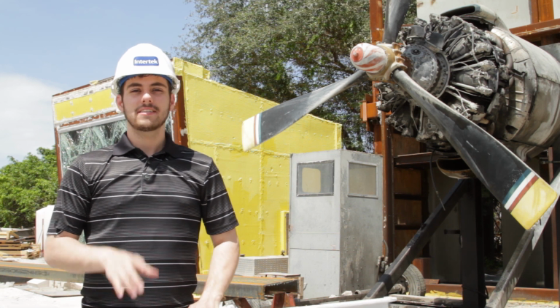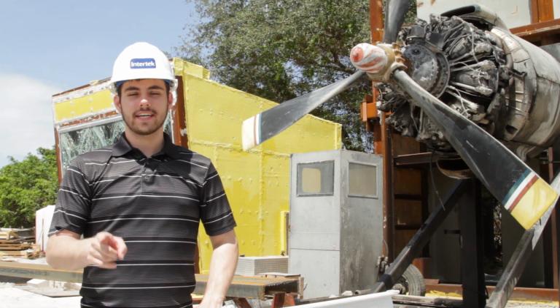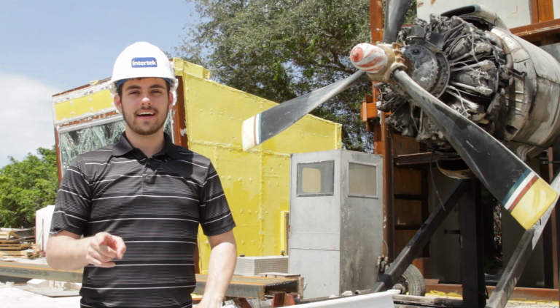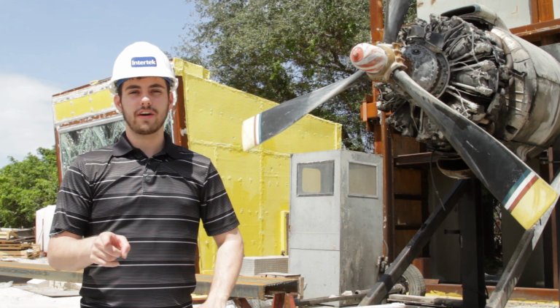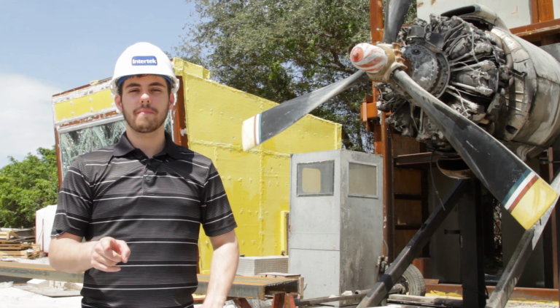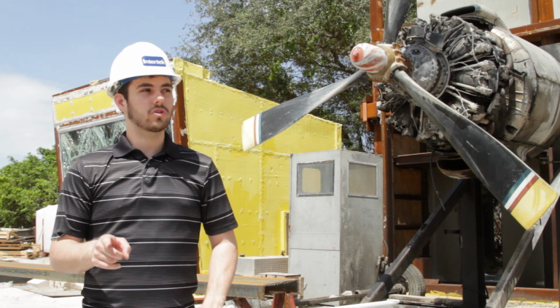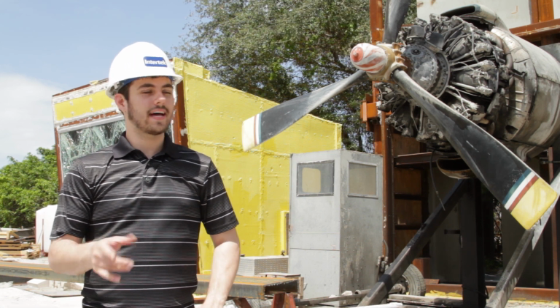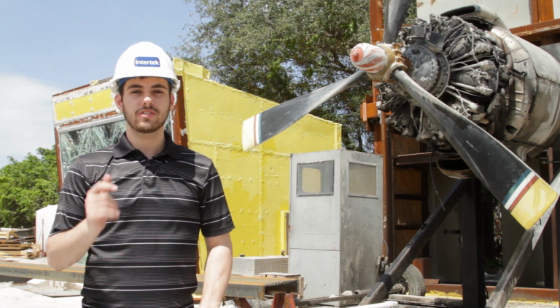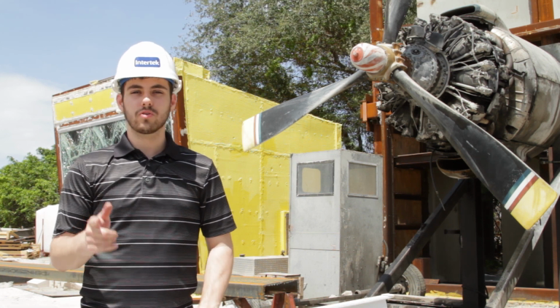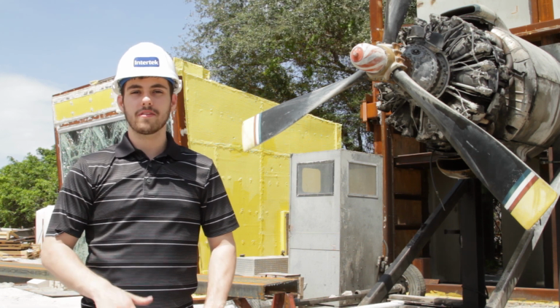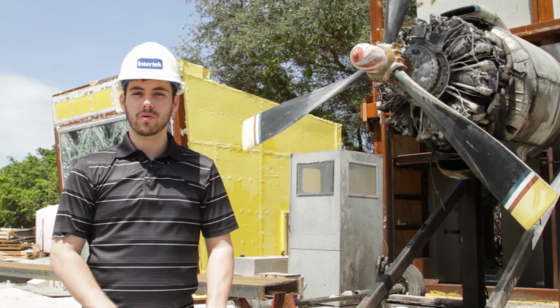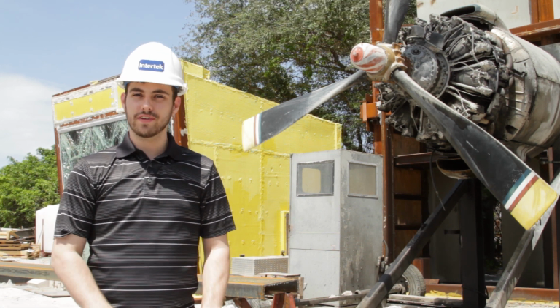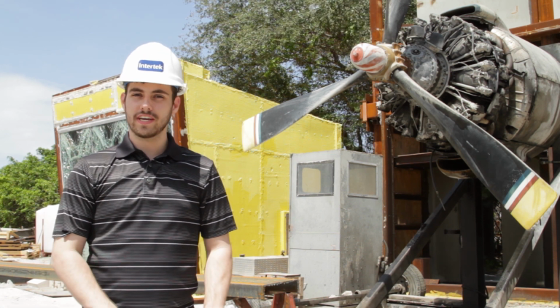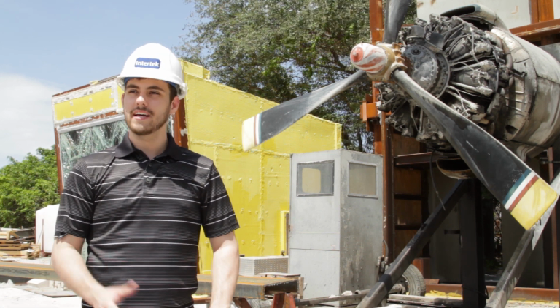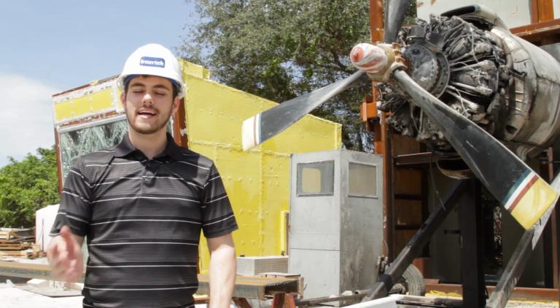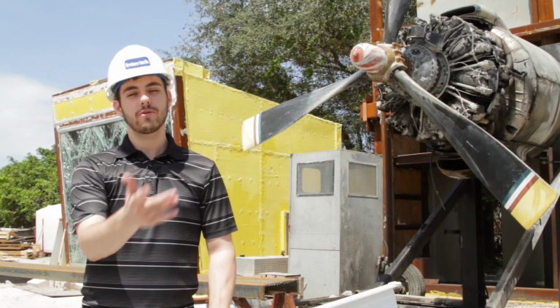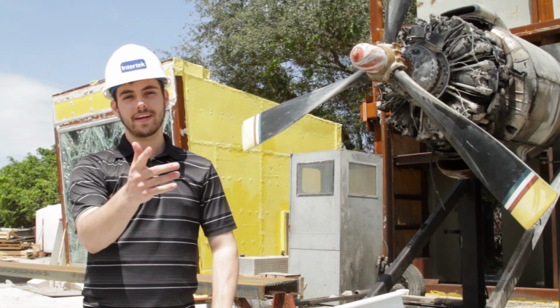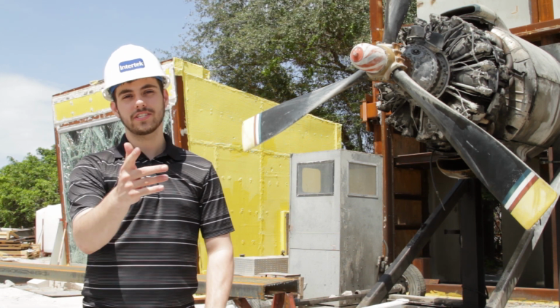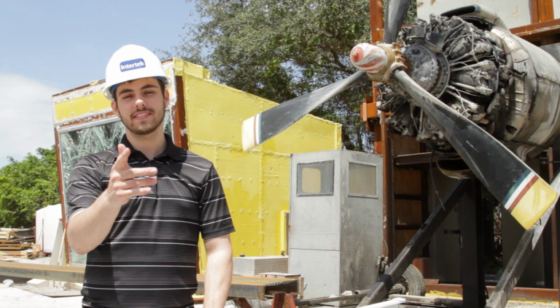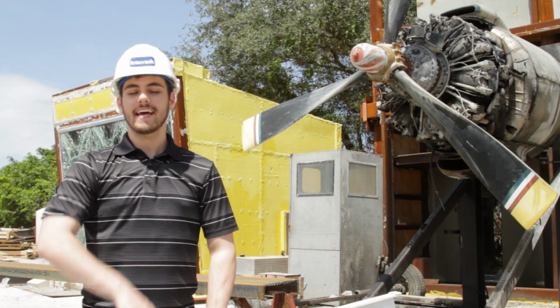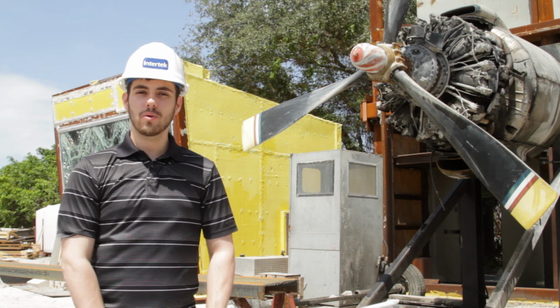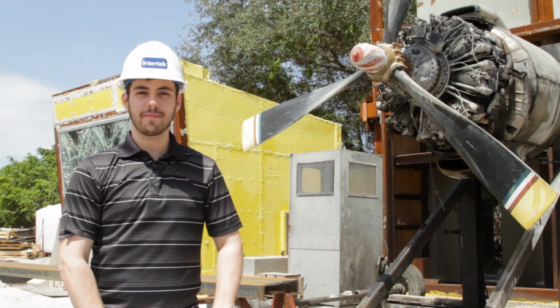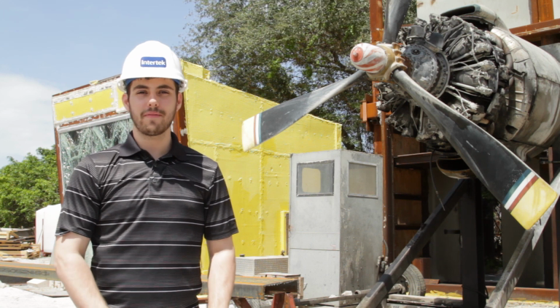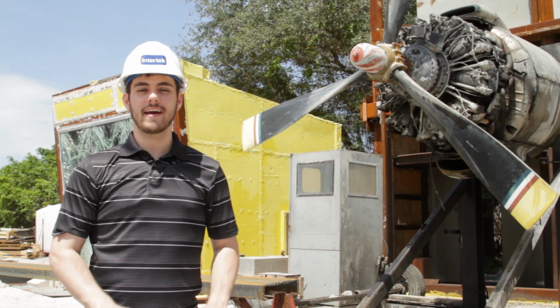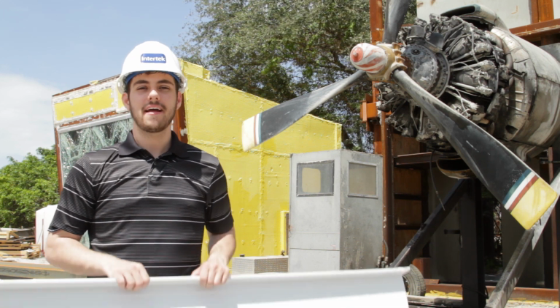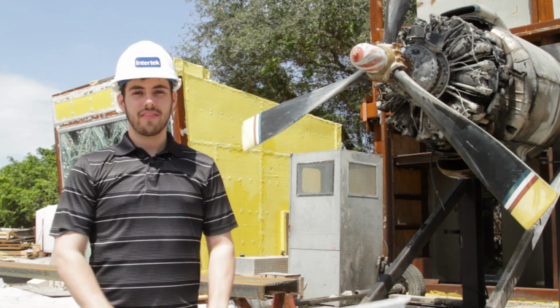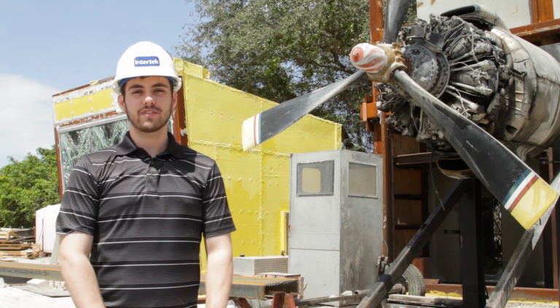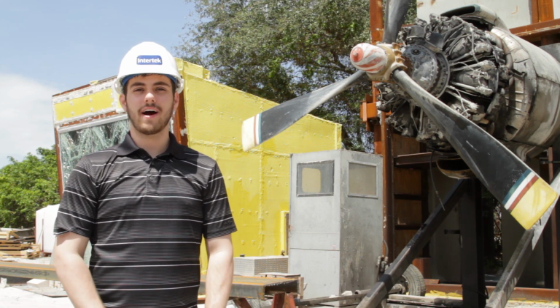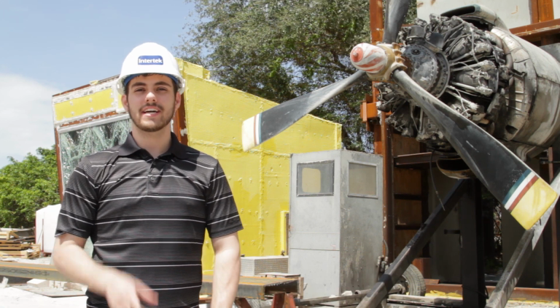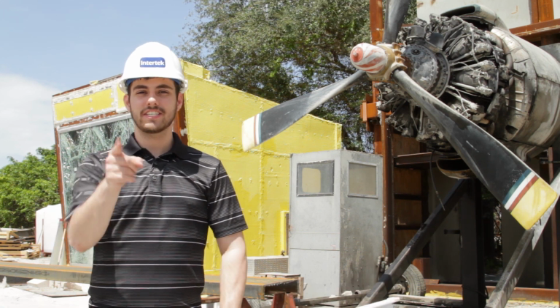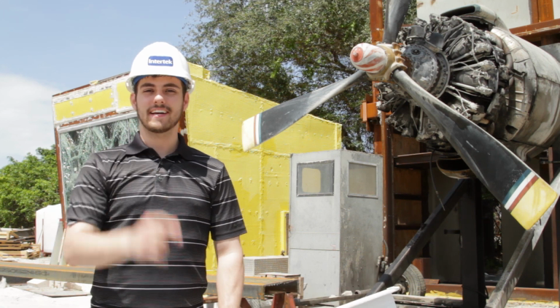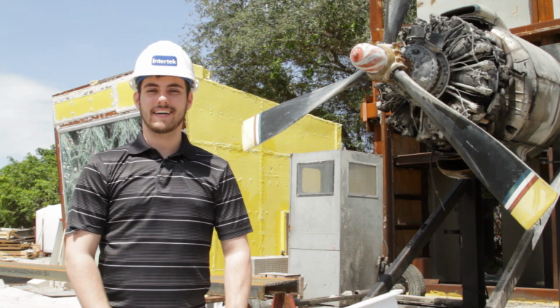Check us out at Sheffield Metals Online. Subscribe to the Metal Roofing Channel. Comment with any questions. And as always, I'm Thad Barnett. Thanks for watching and I'll see you next time.